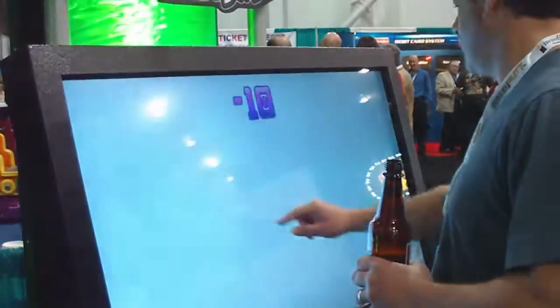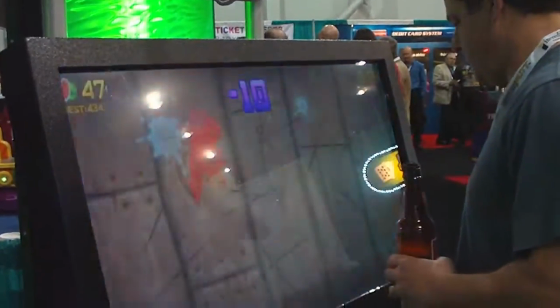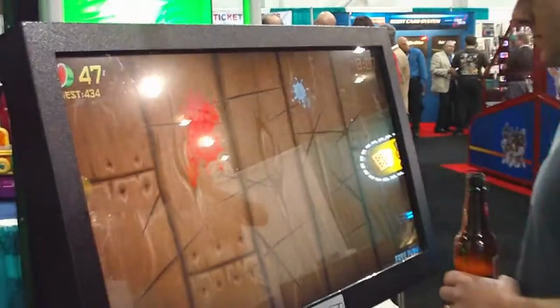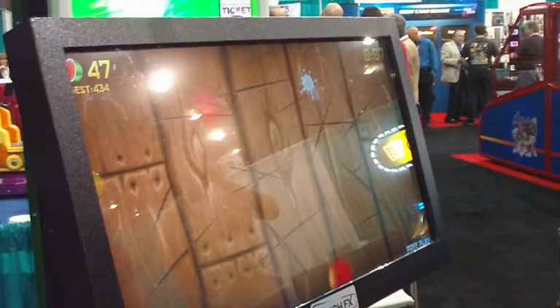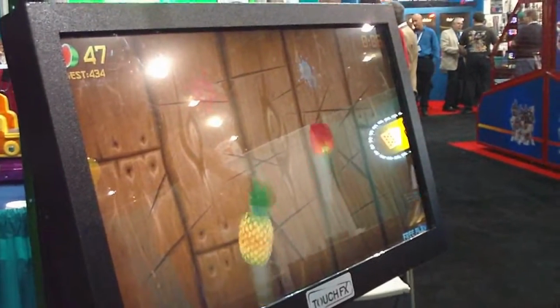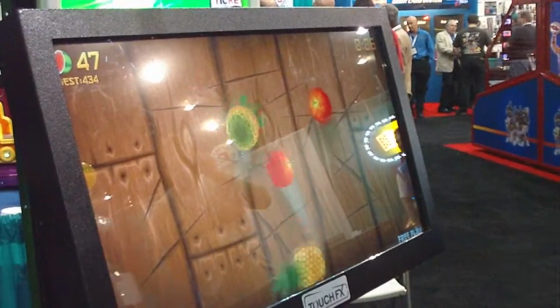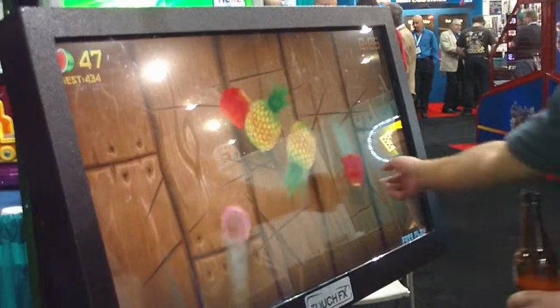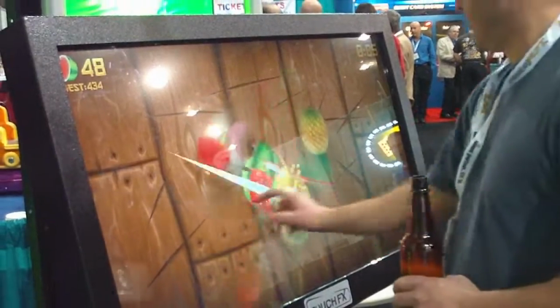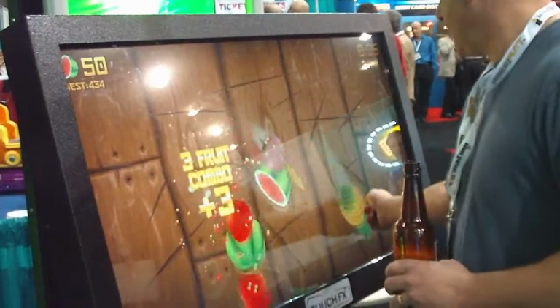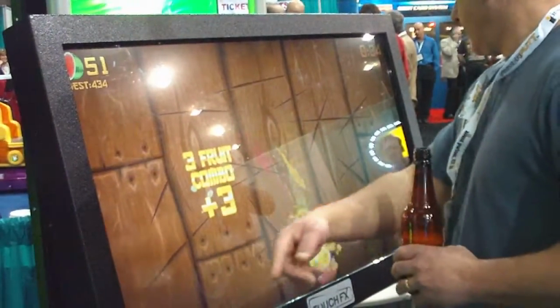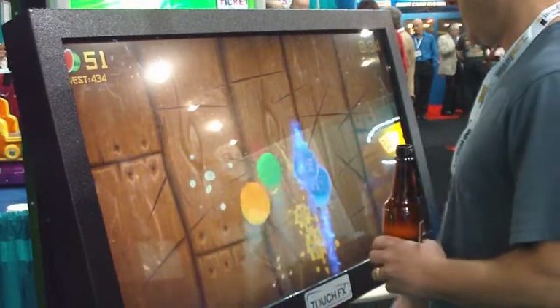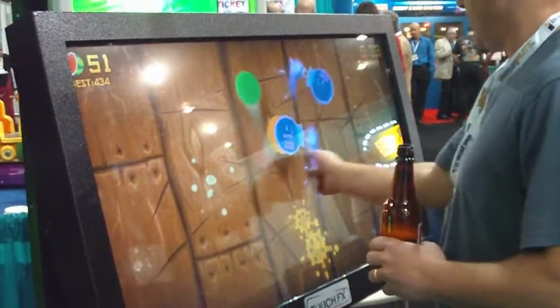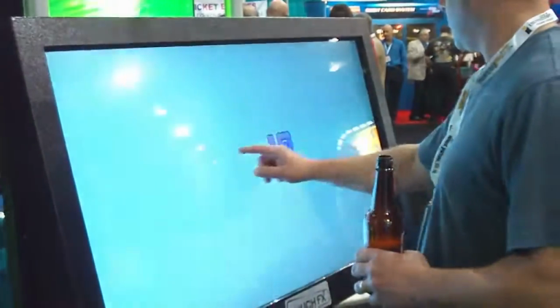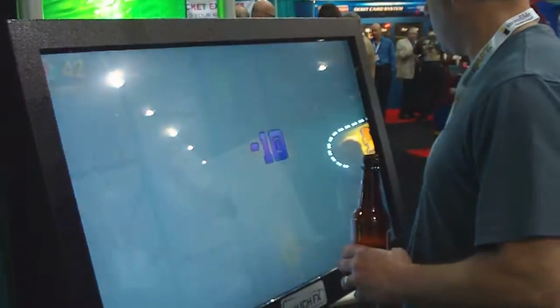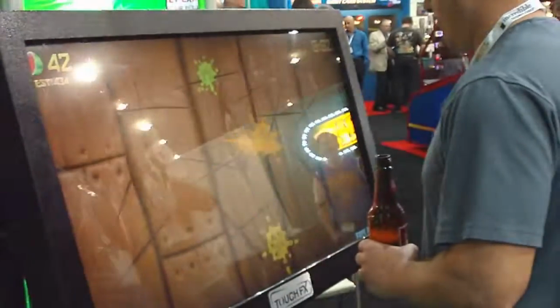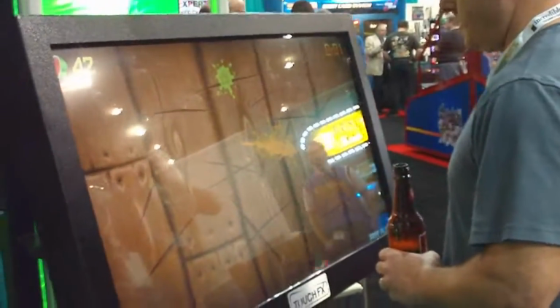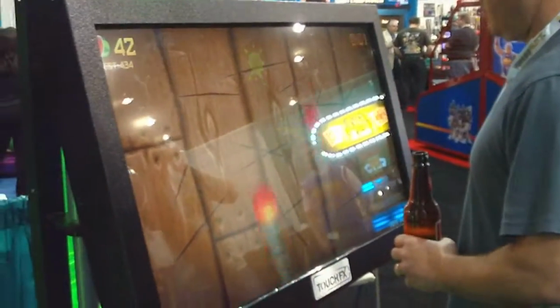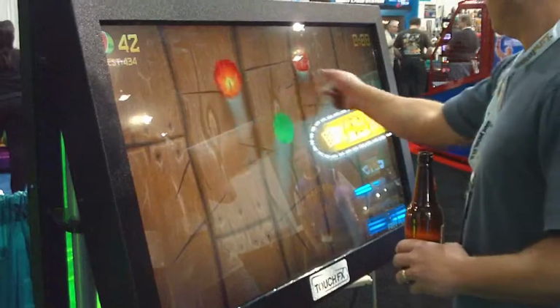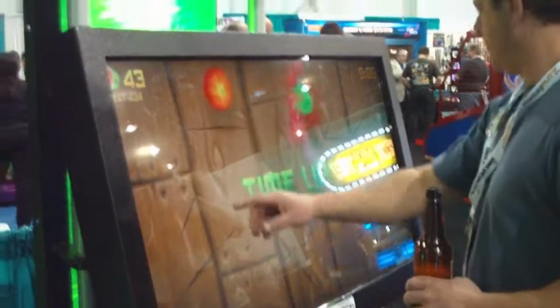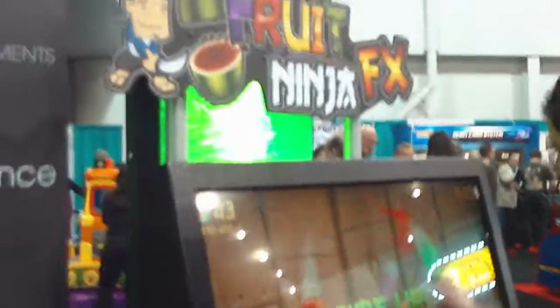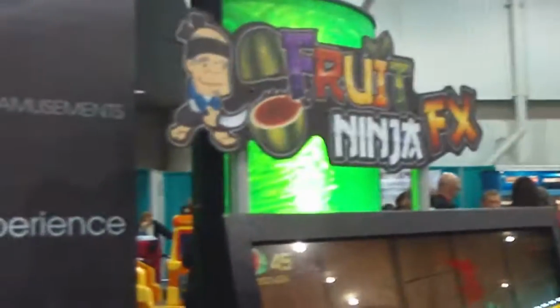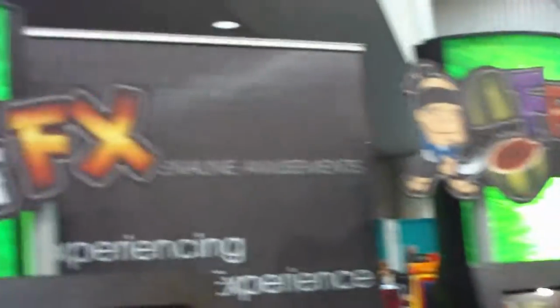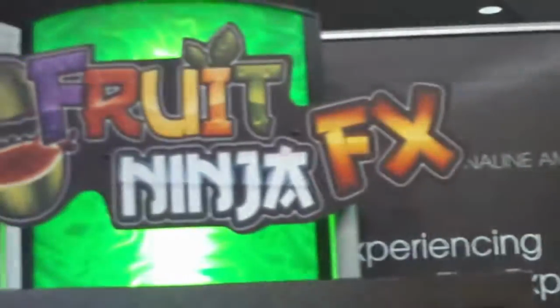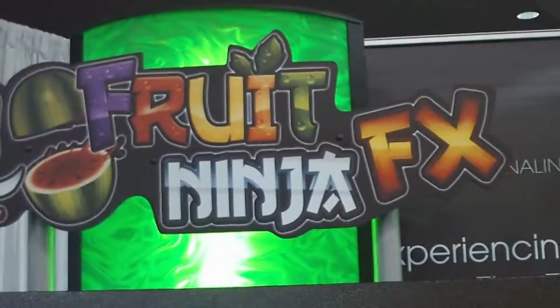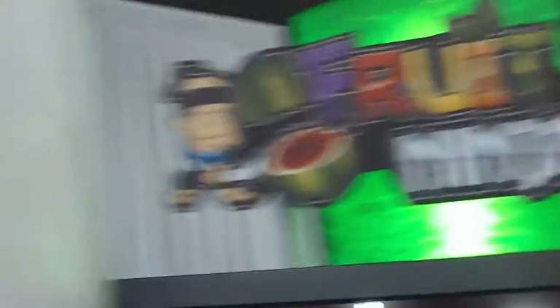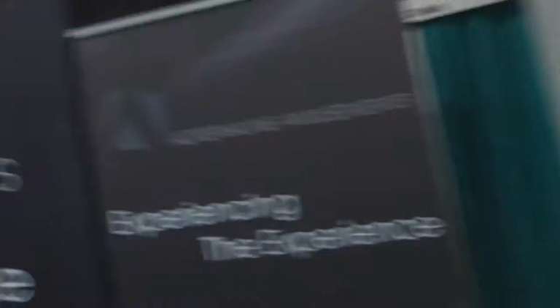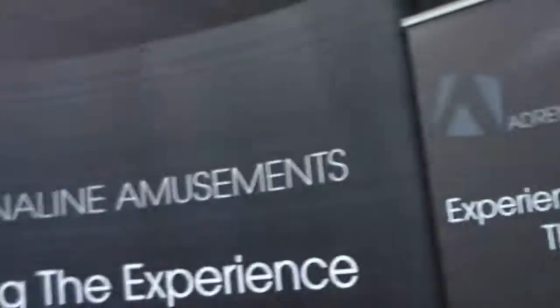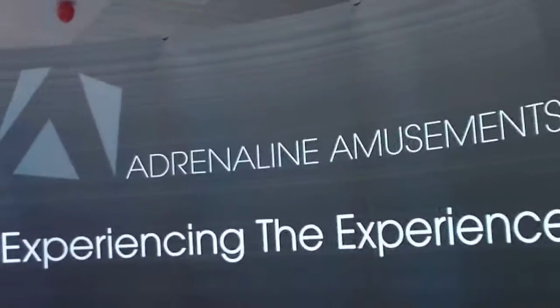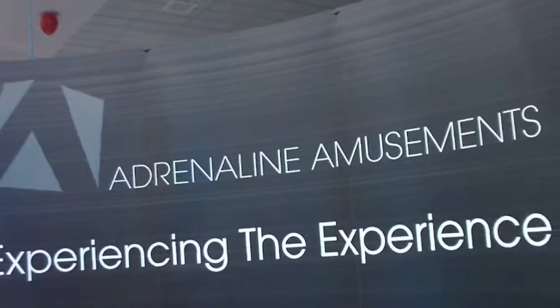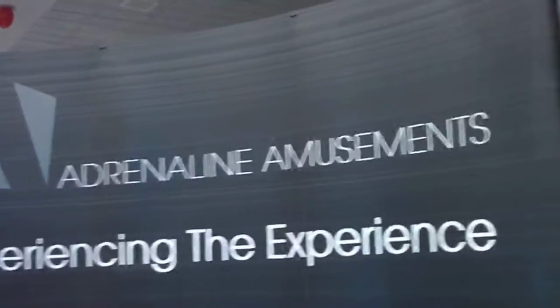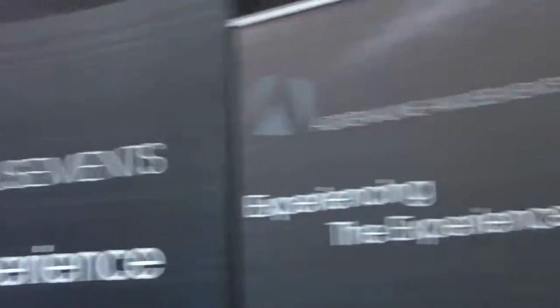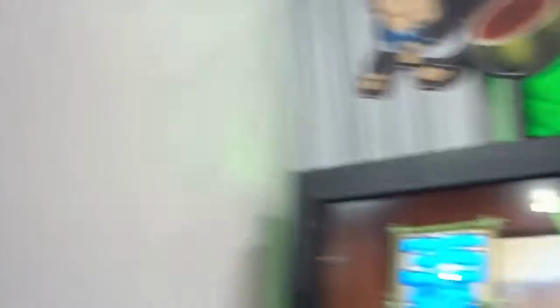We can see some multiplayer here. So again, that's Fruit Ninja FX, and this is done by Adrenaline Amusements, which is based in Canada.